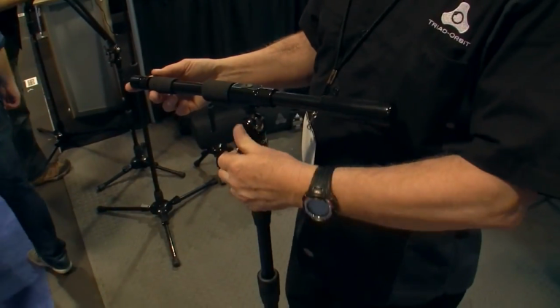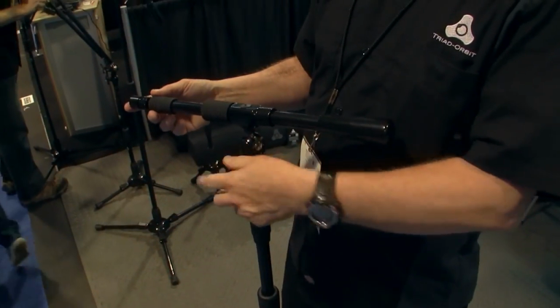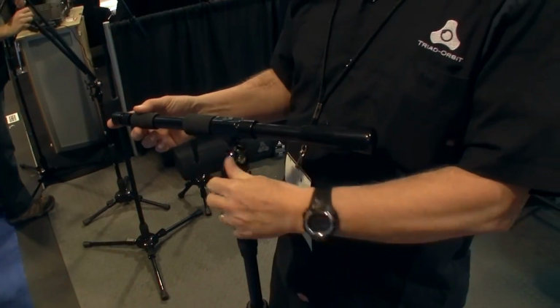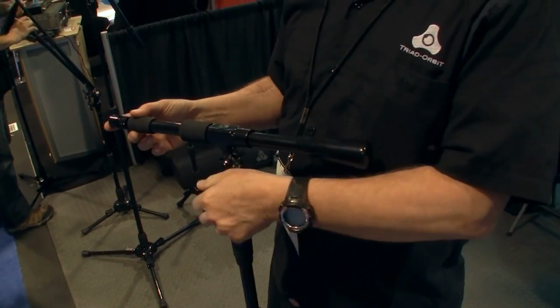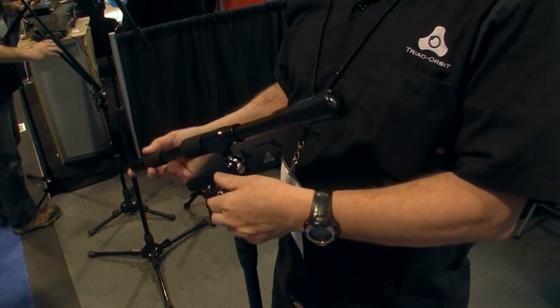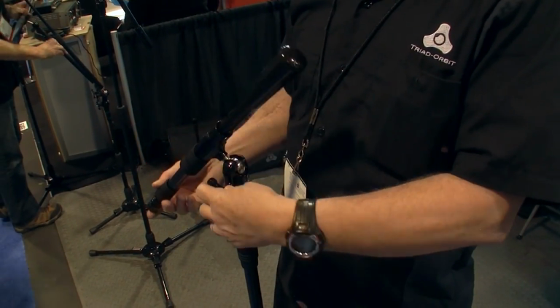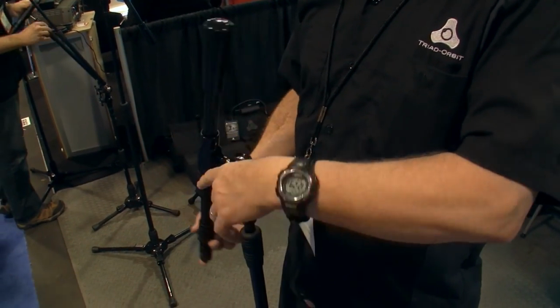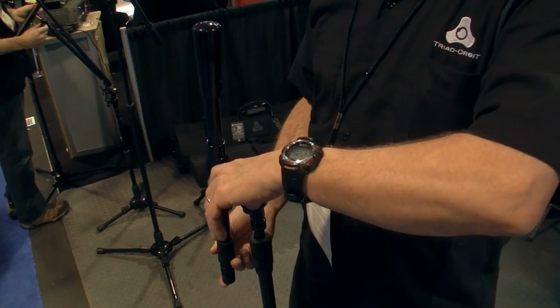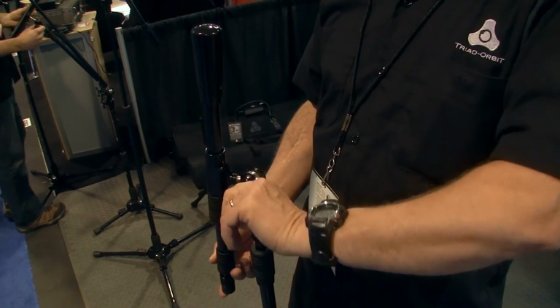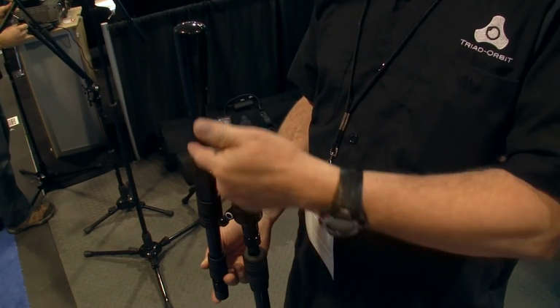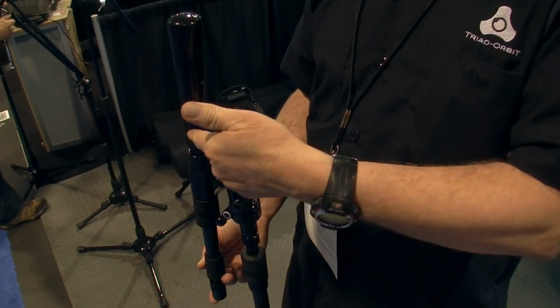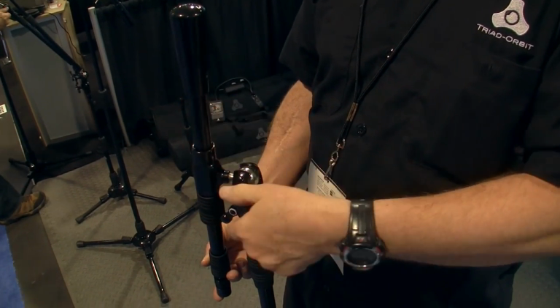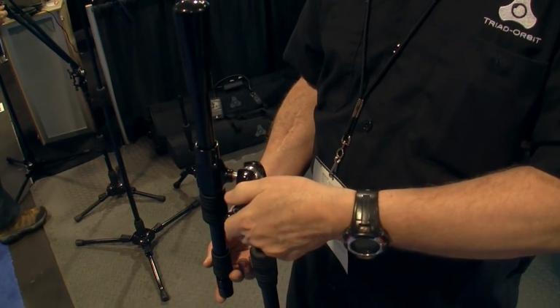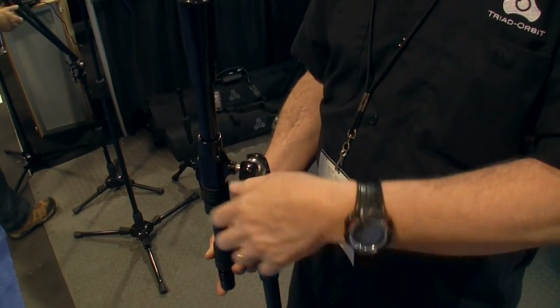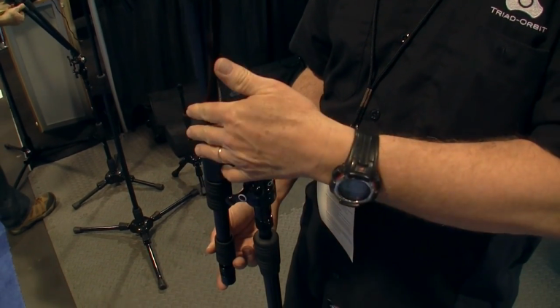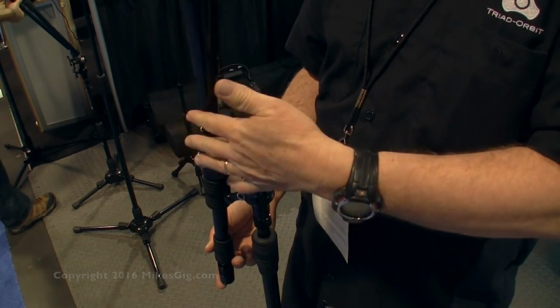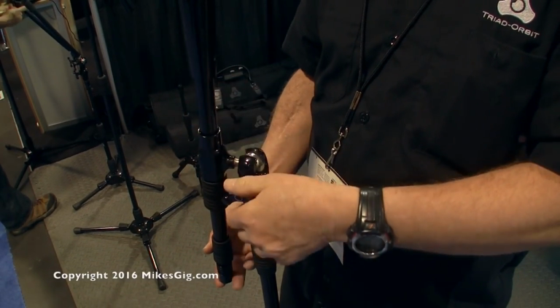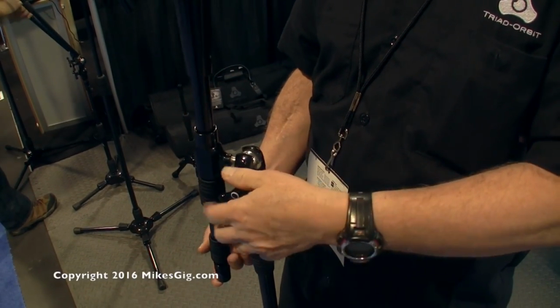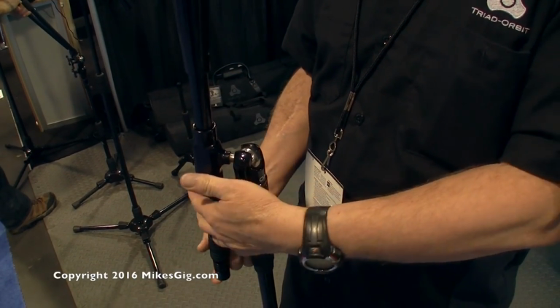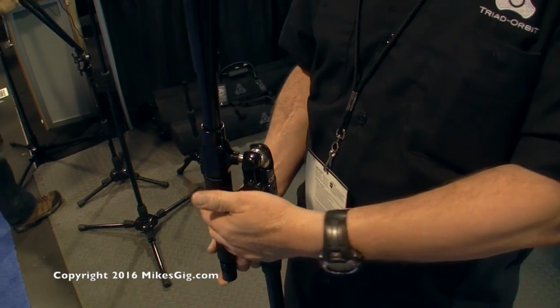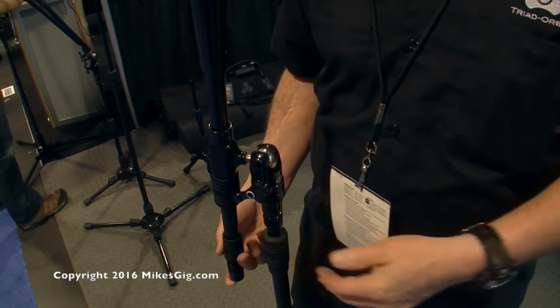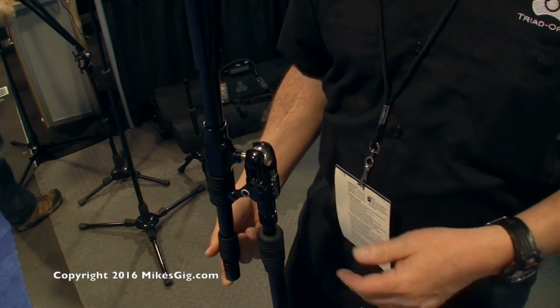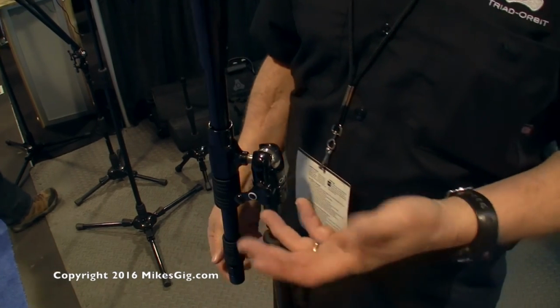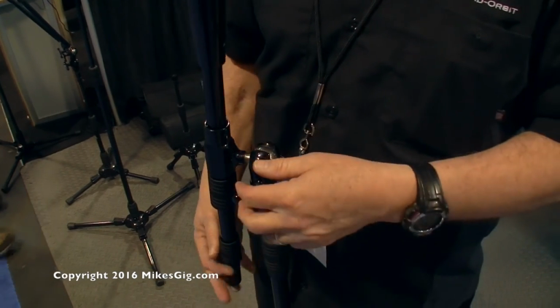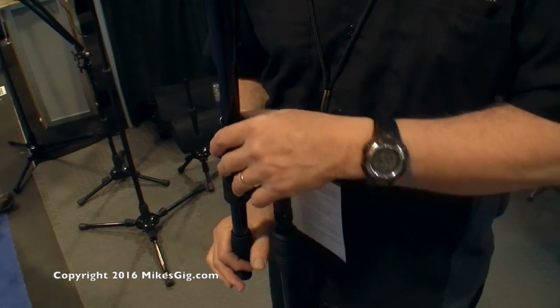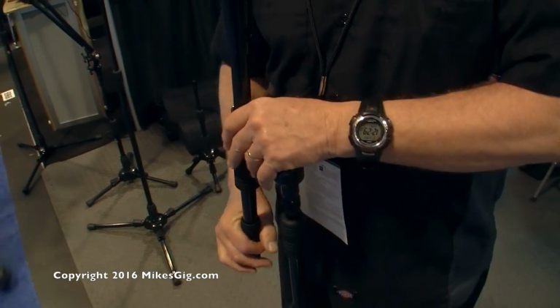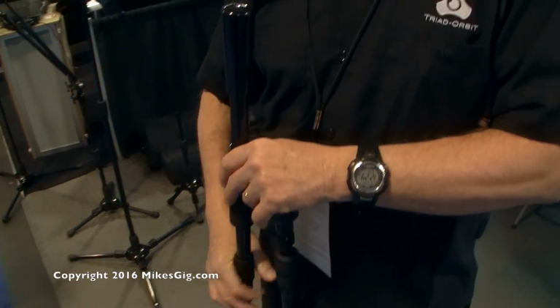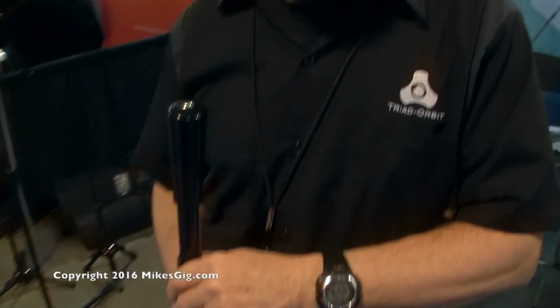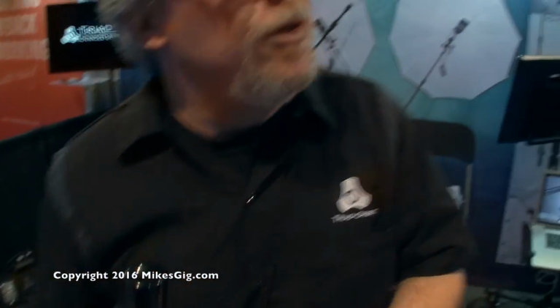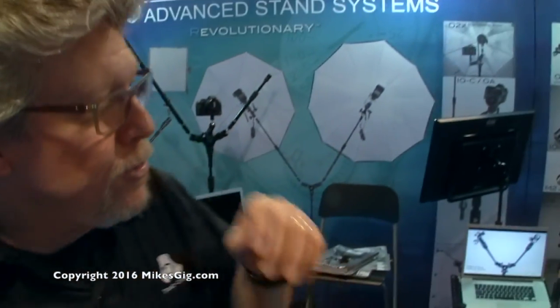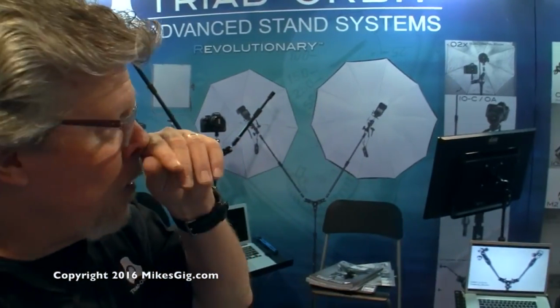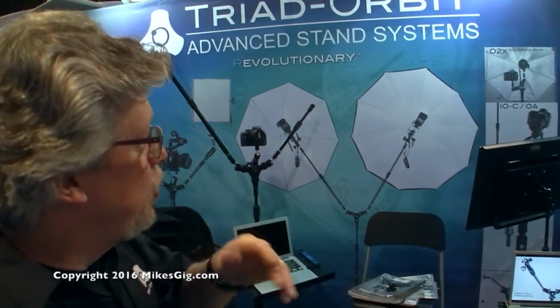Orbit is available in four different booms, from the Orbit Mini here to the other single arm boom, the Orbit 1. And then we have the first commercially available two-arm boom, which is called Orbit 2.